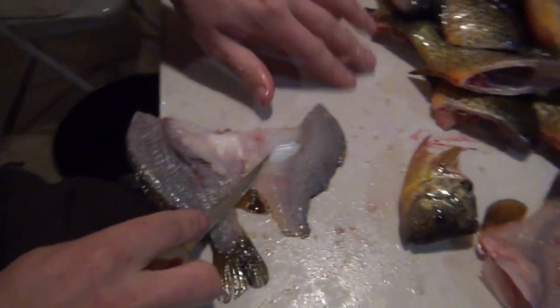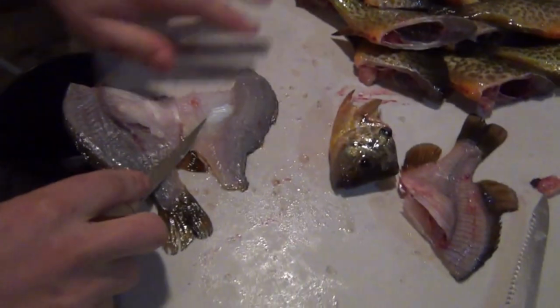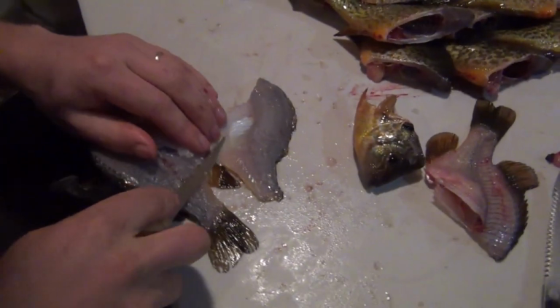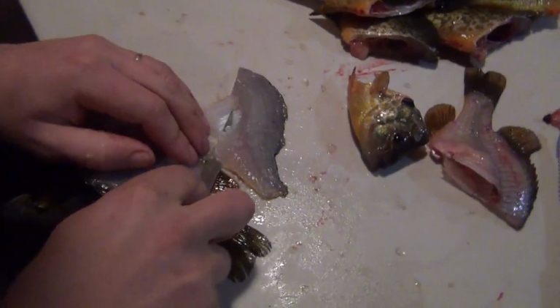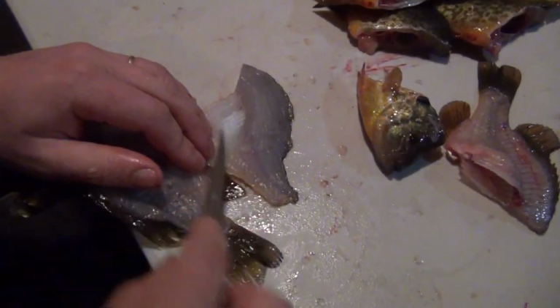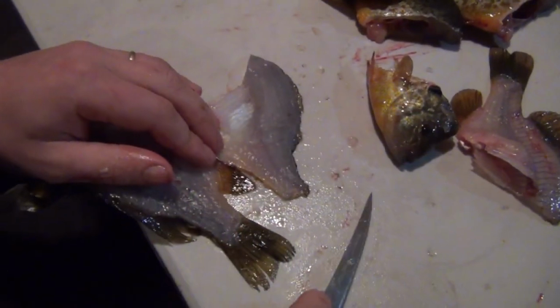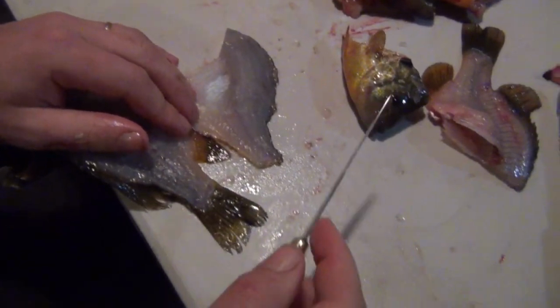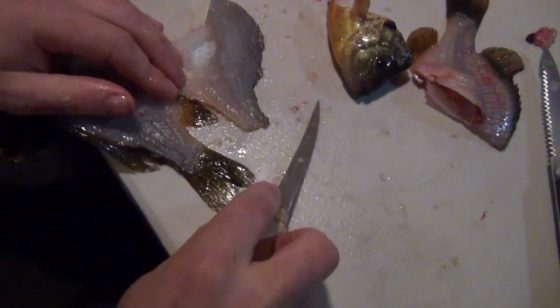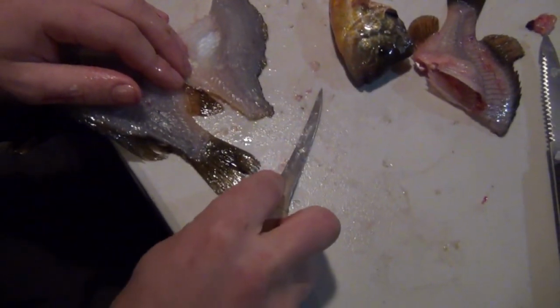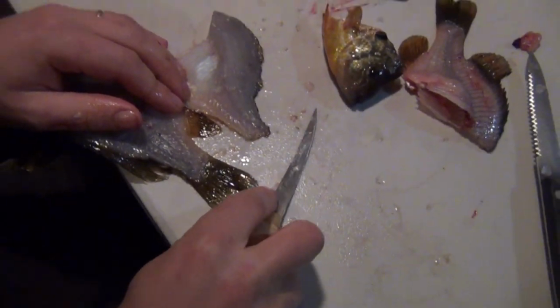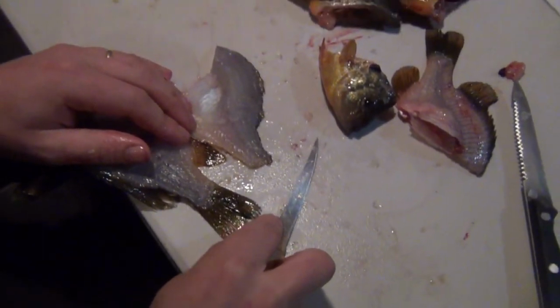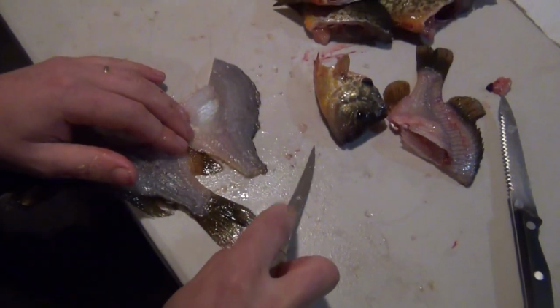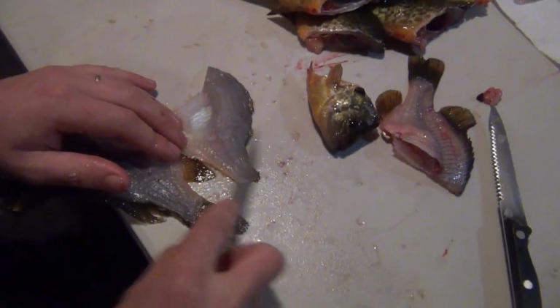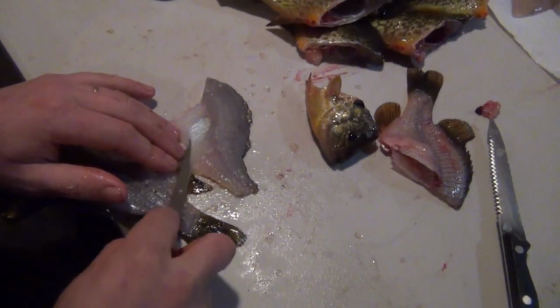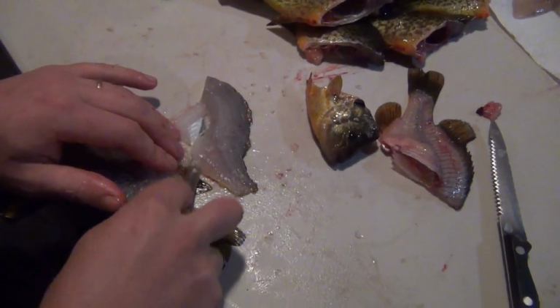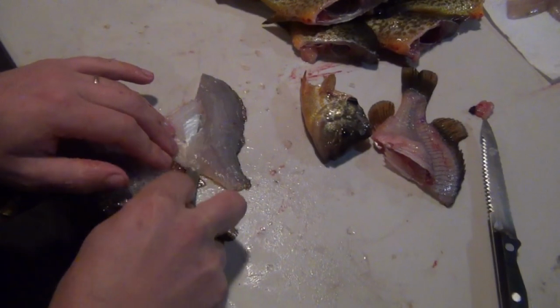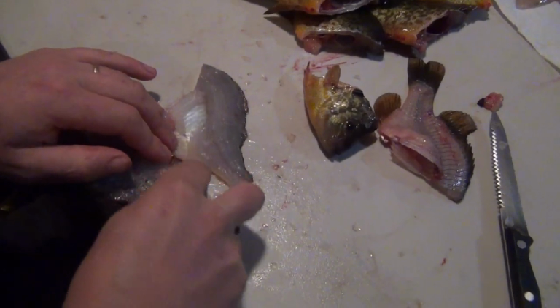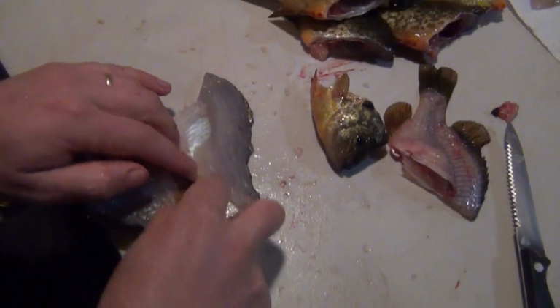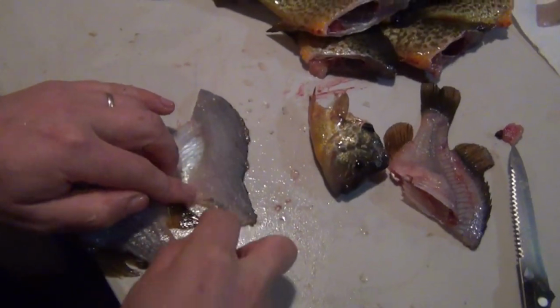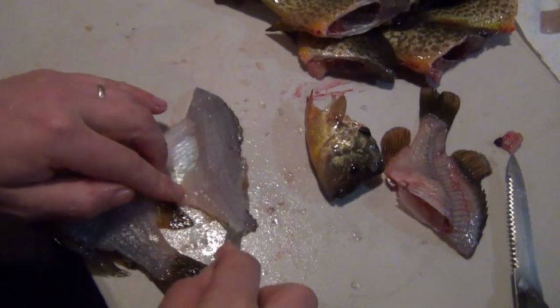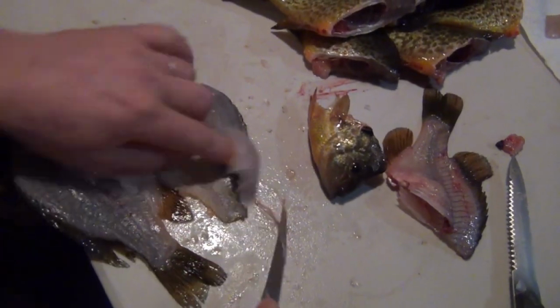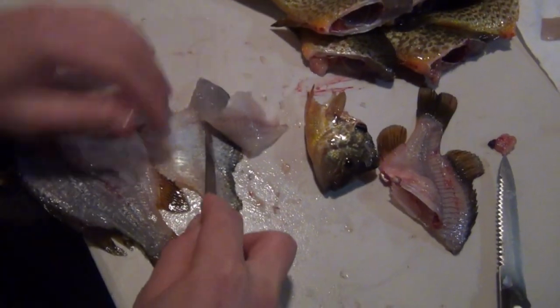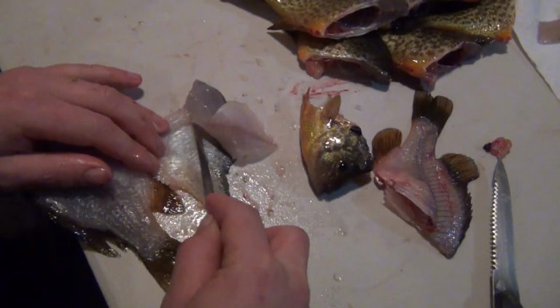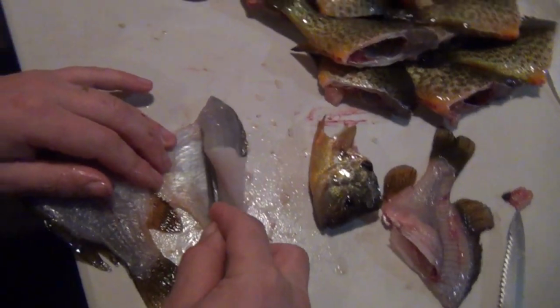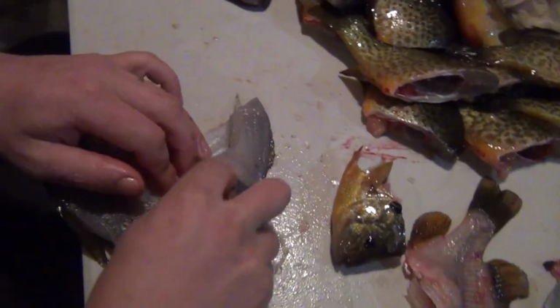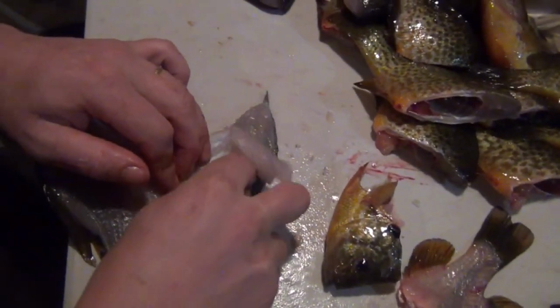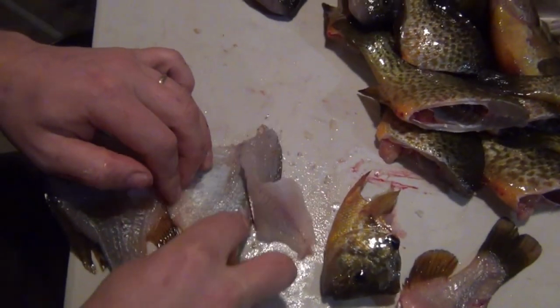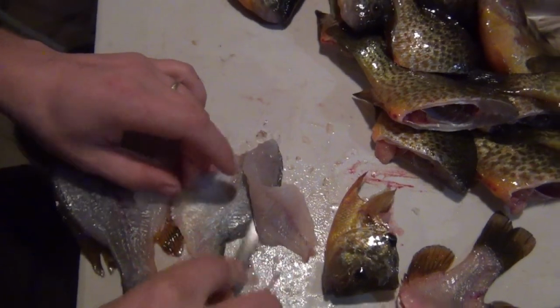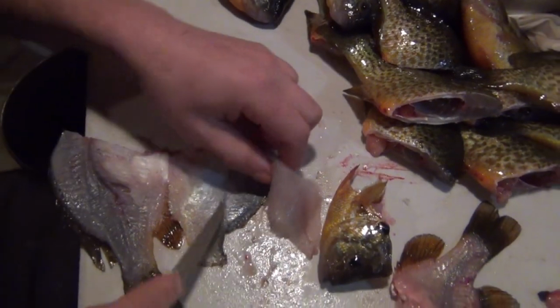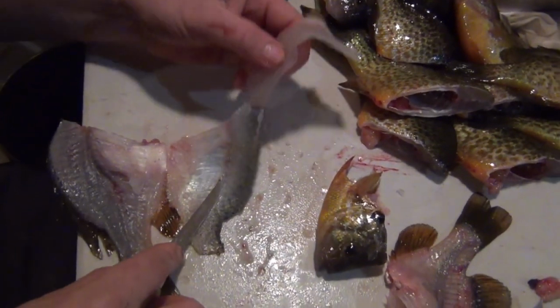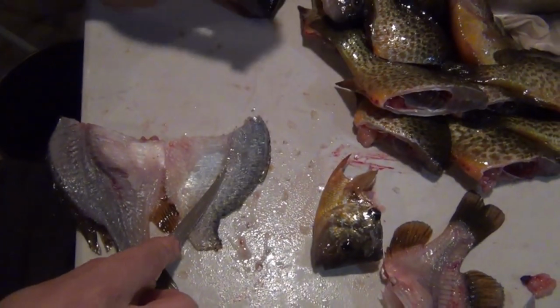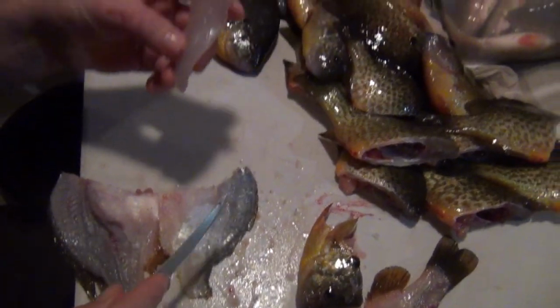Now I've got it flipped open. The beauty of these knives is they're flexible — they lay flat on the table if you push them down. So I push down, slide out to the end, and that's your fillet.